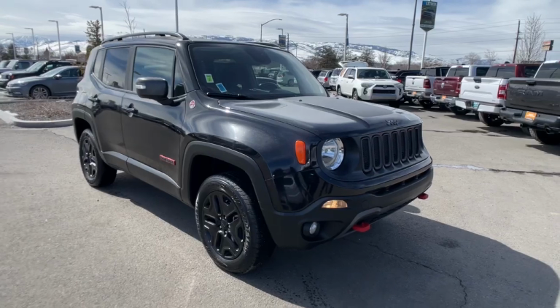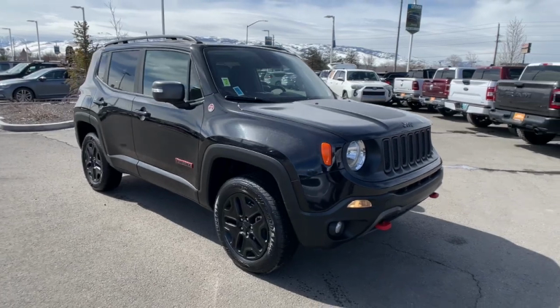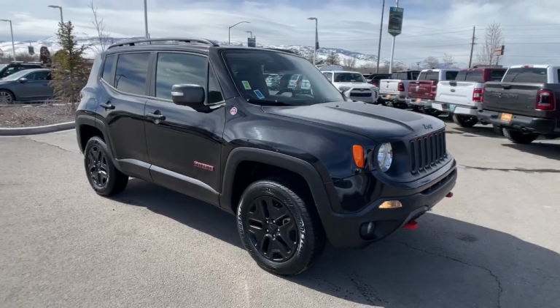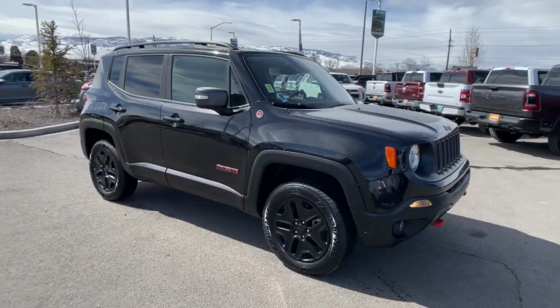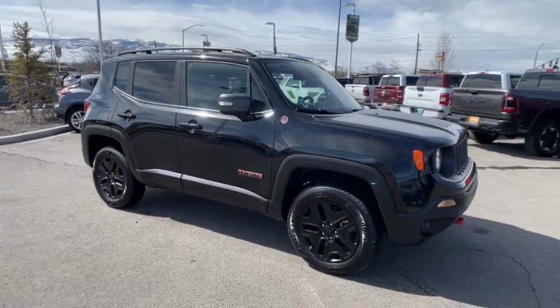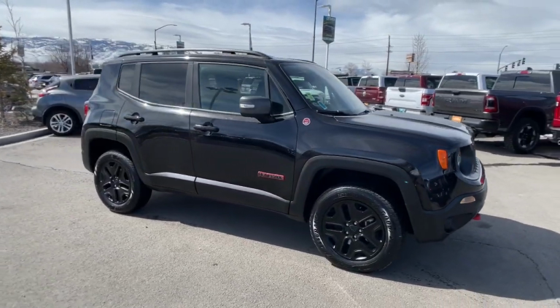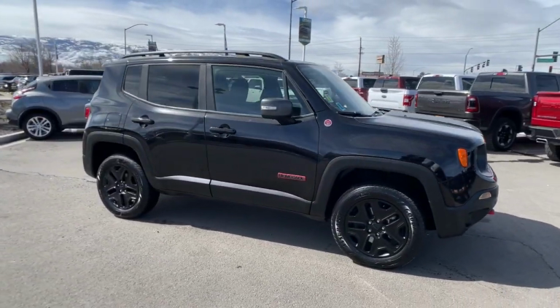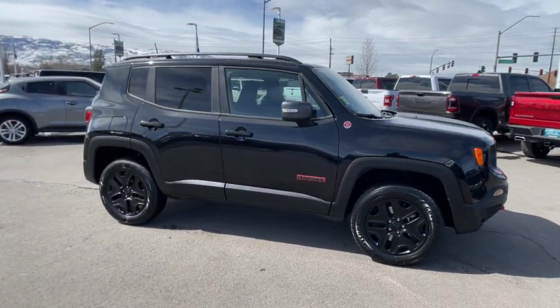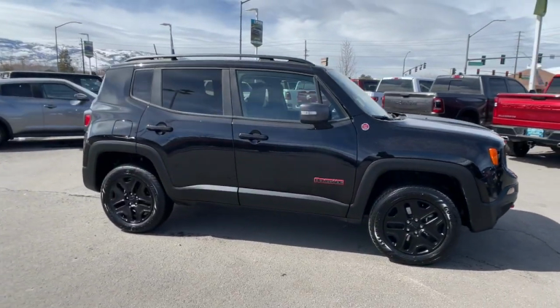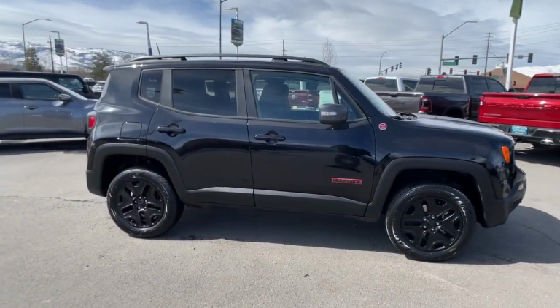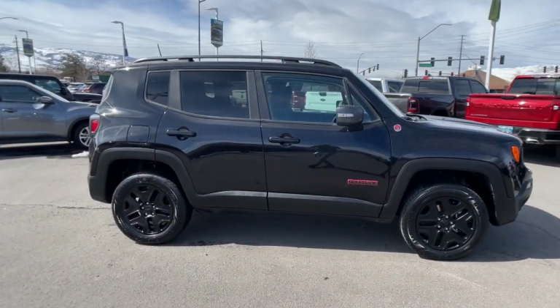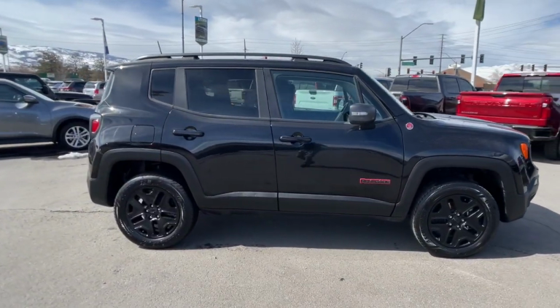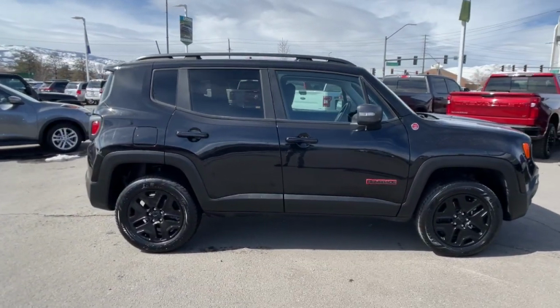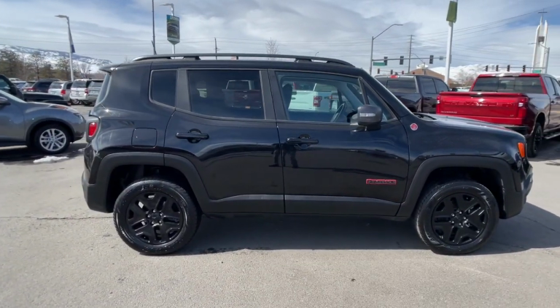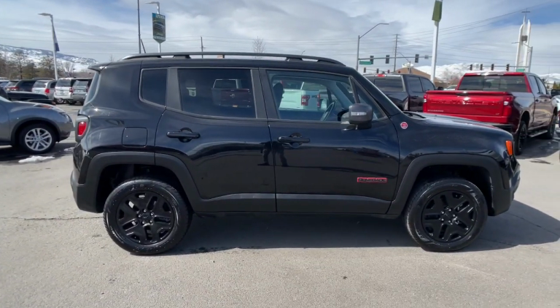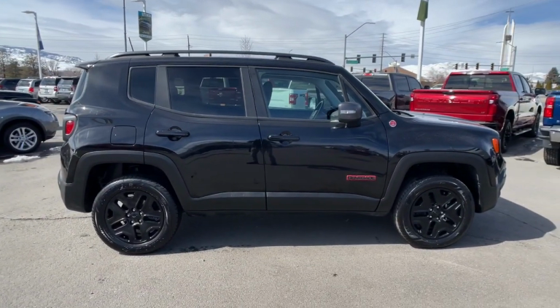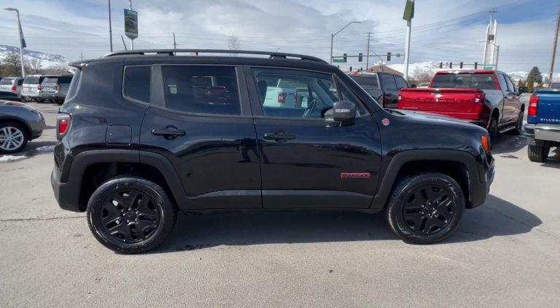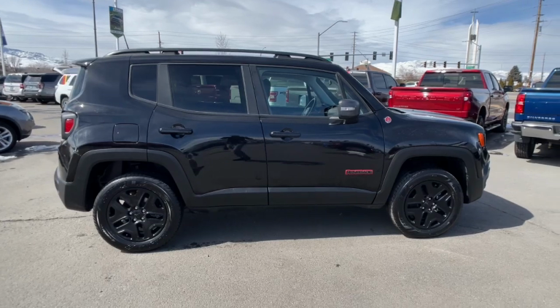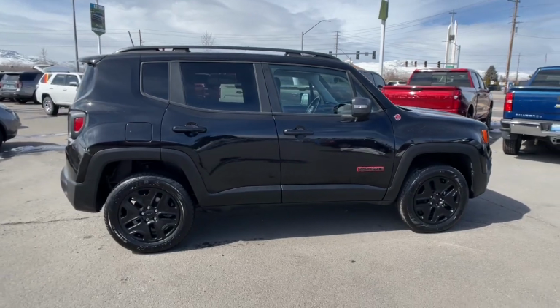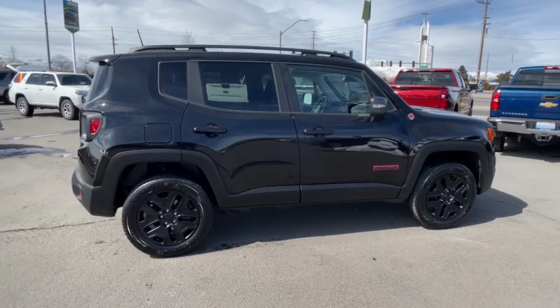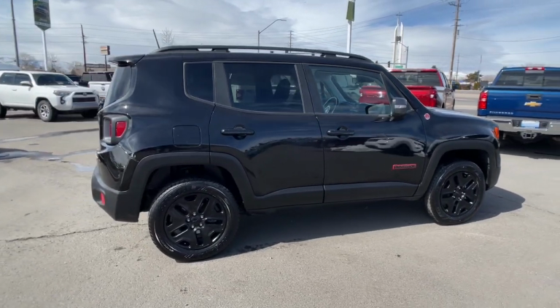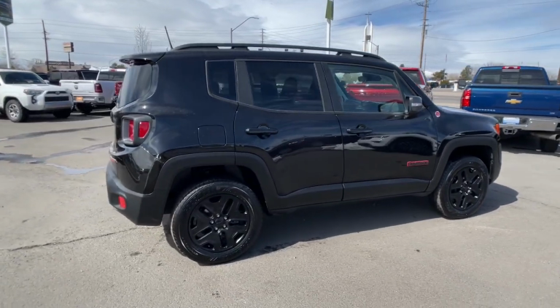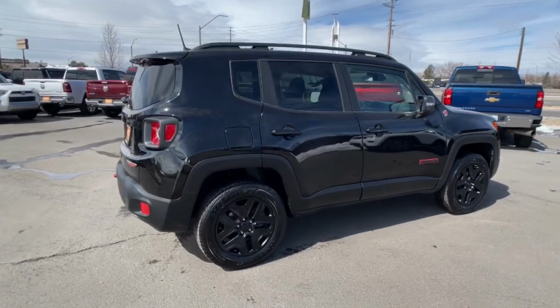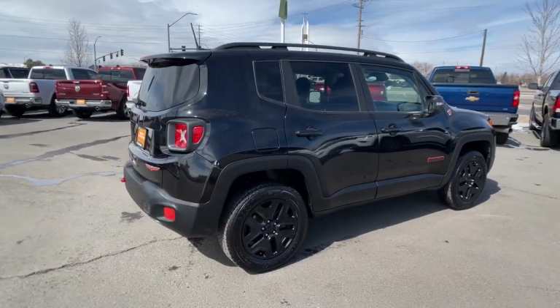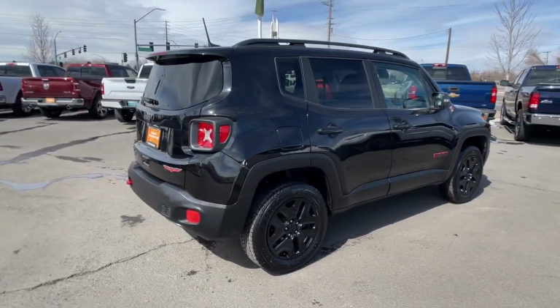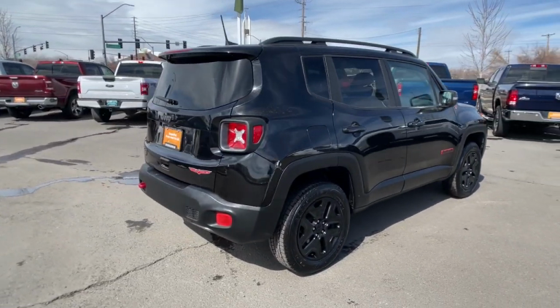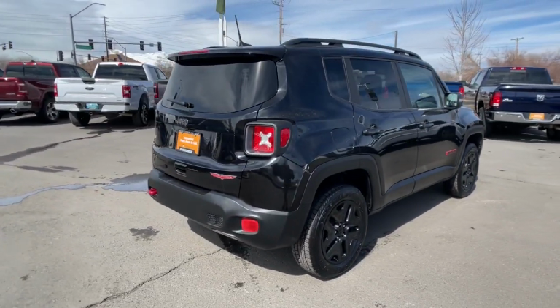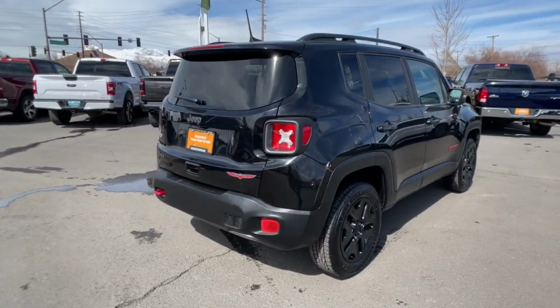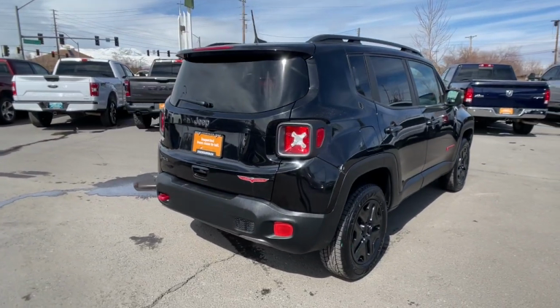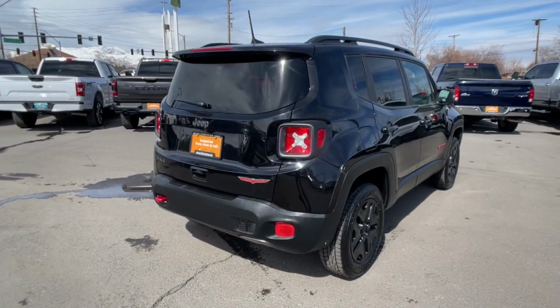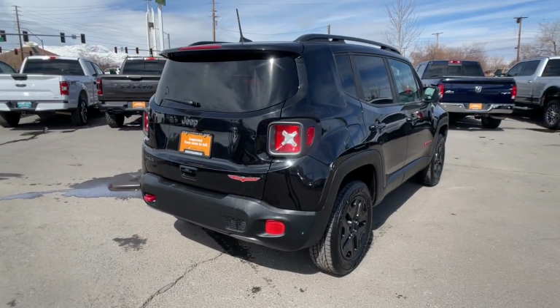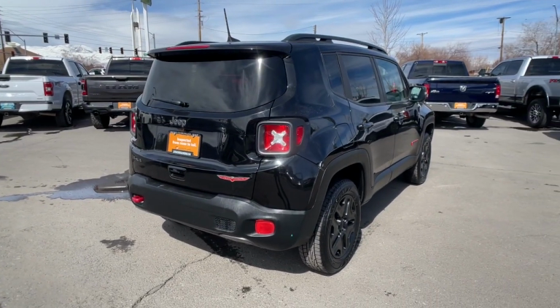Get a feel for the 2018 Jeep Renegade. With less than 45,000 miles on the odometer, this vehicle stands out from the rest.